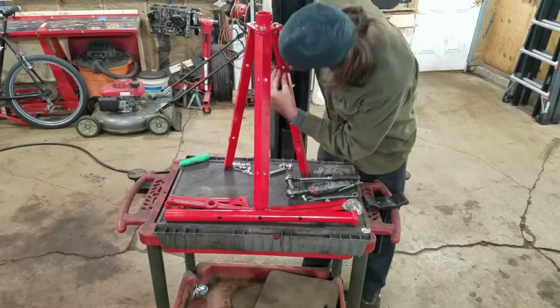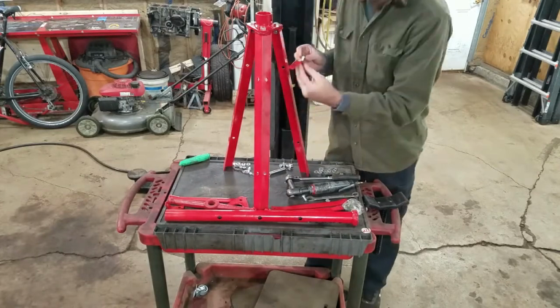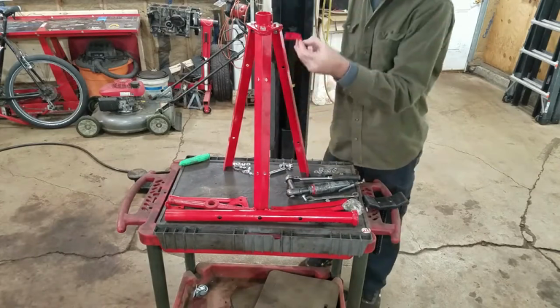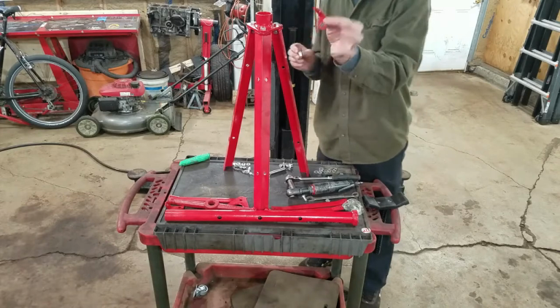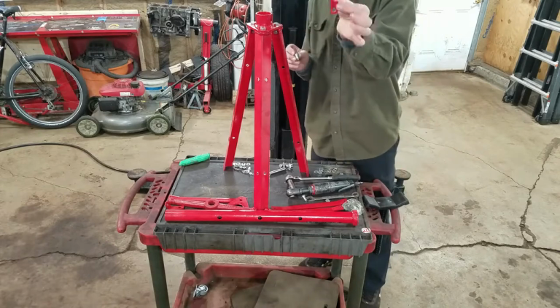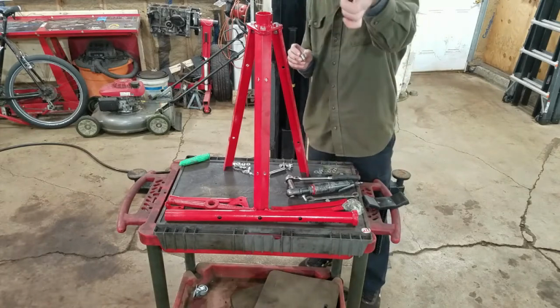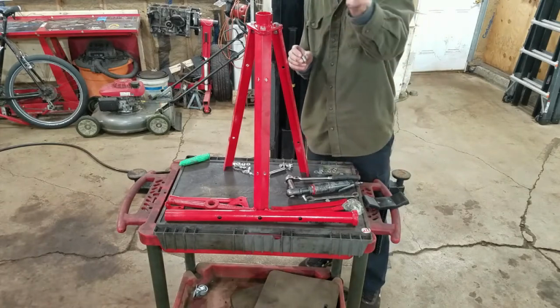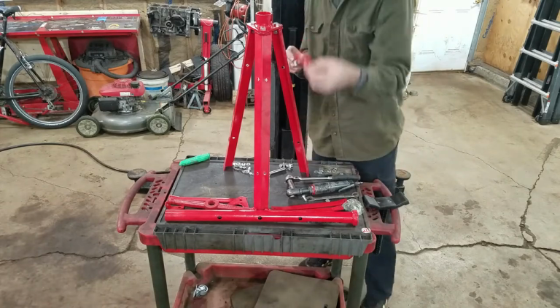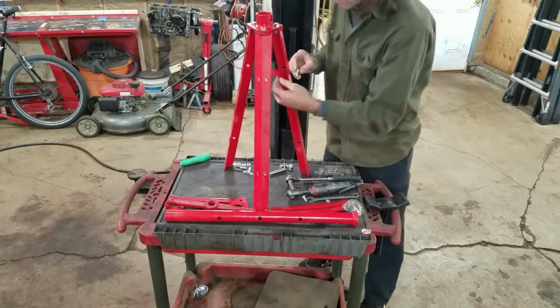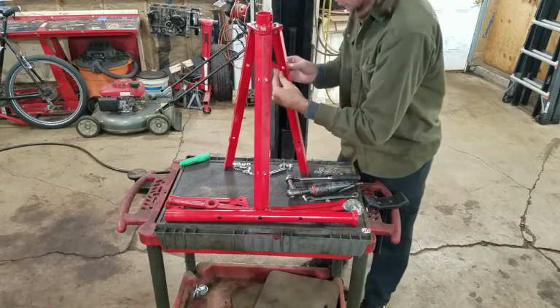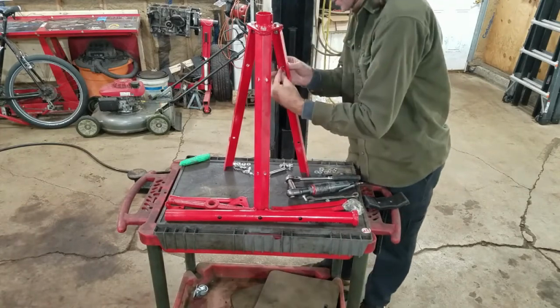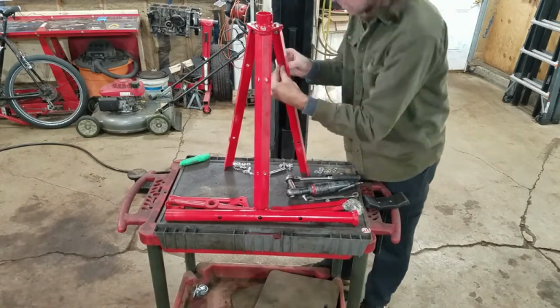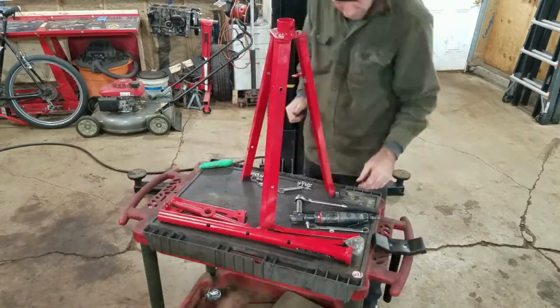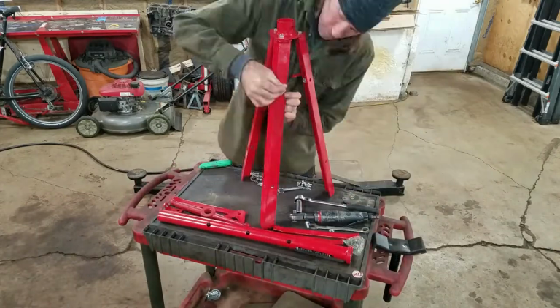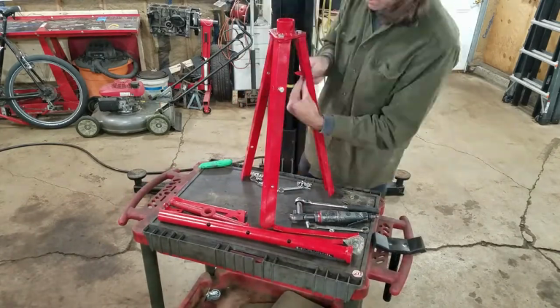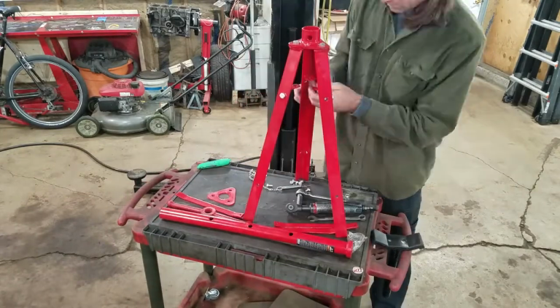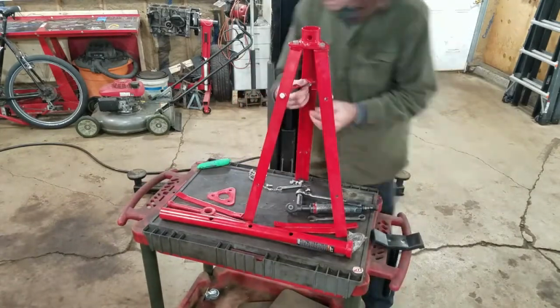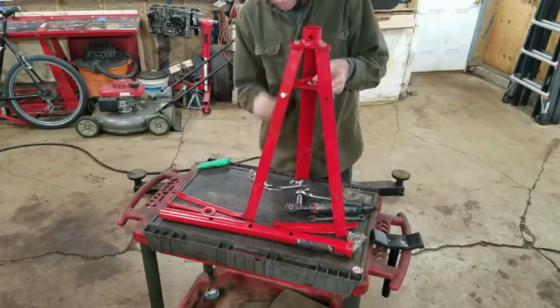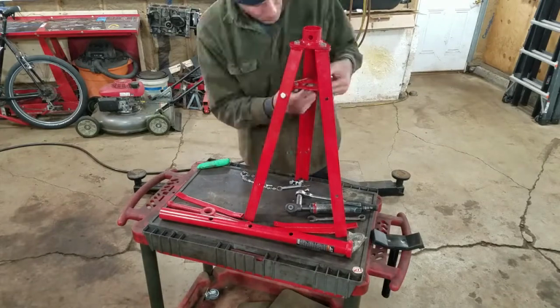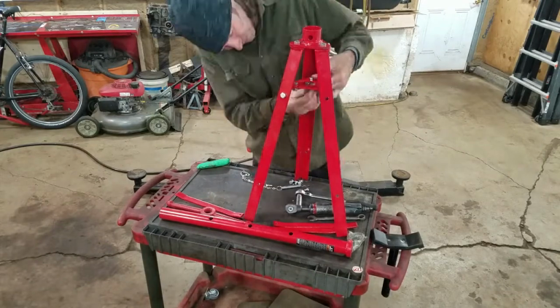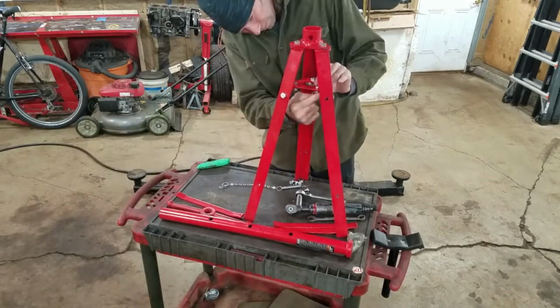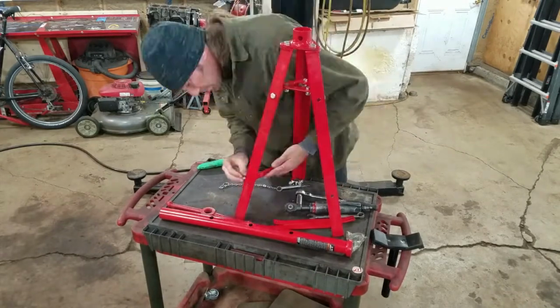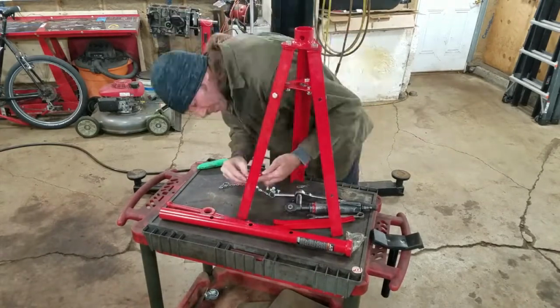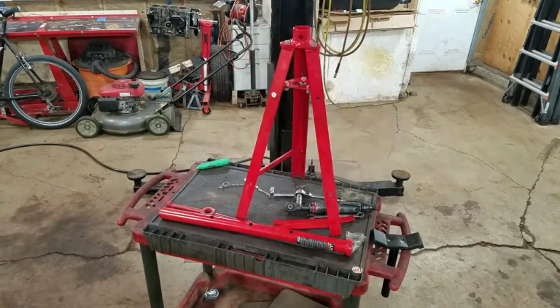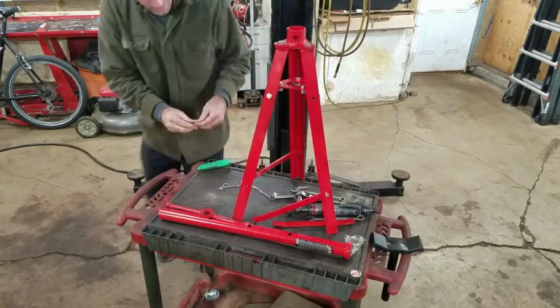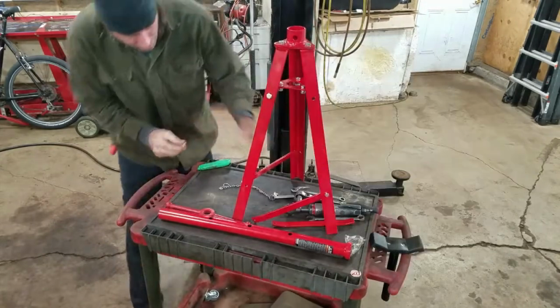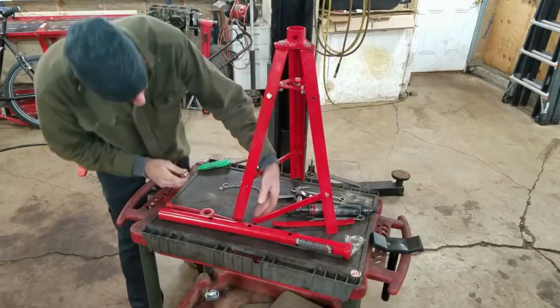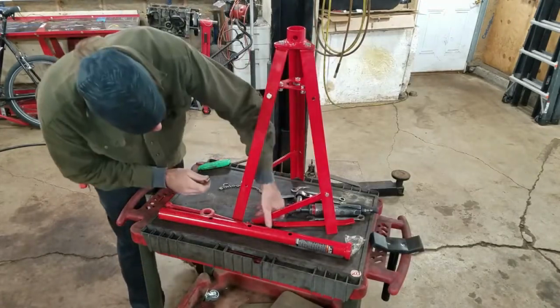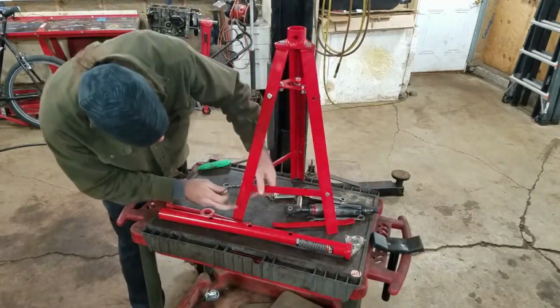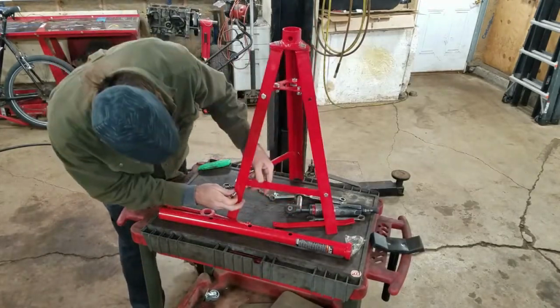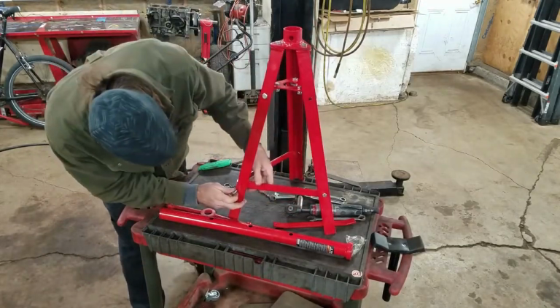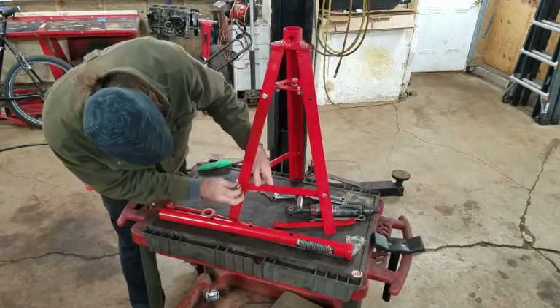These face up some kind of peculiar. These little guys here are 14 millimeters.